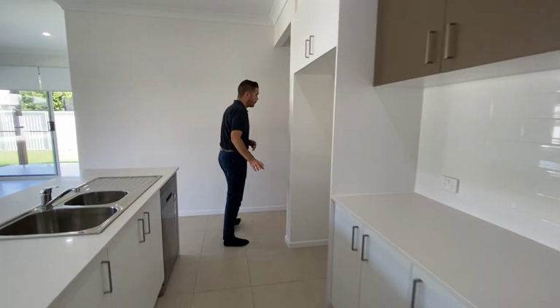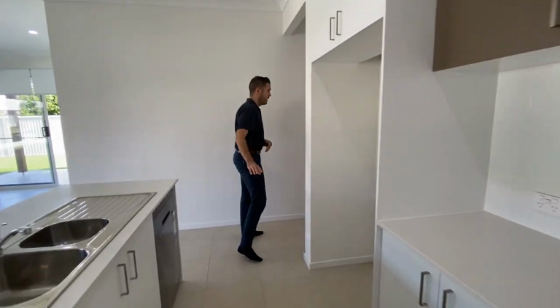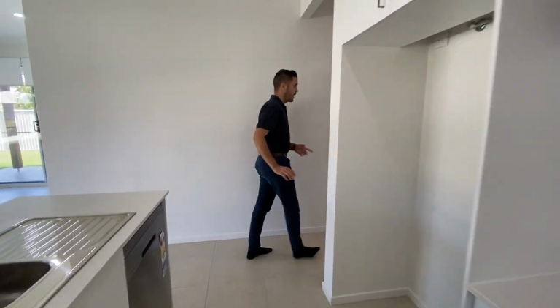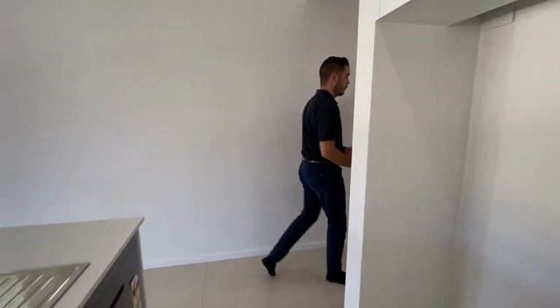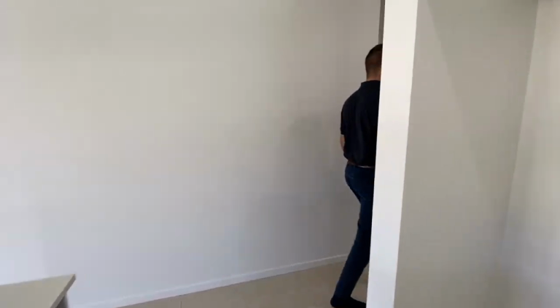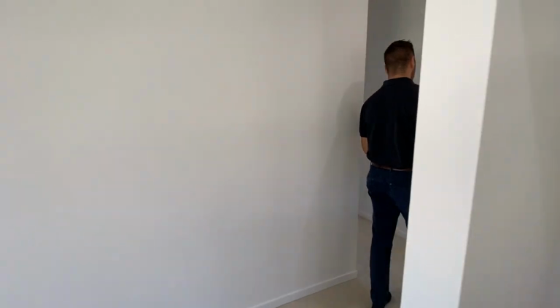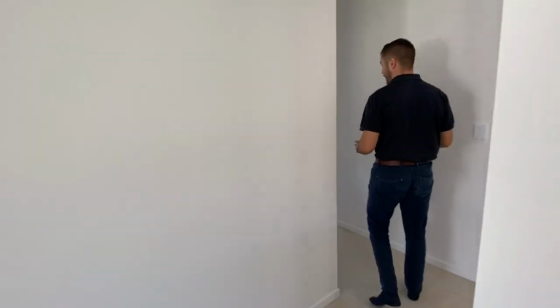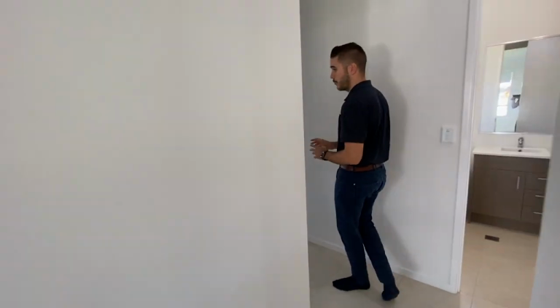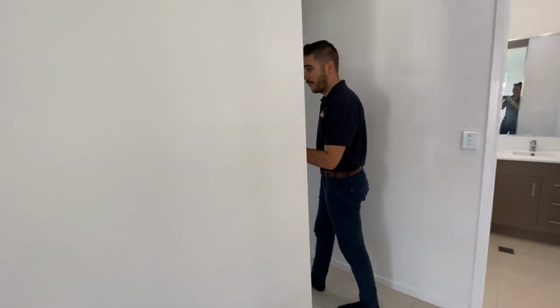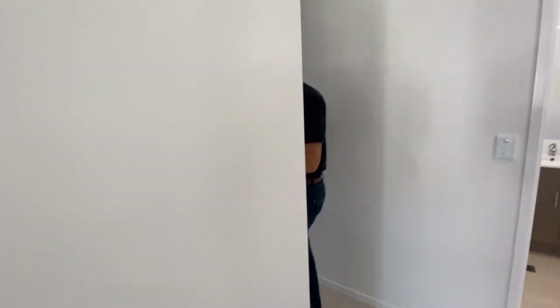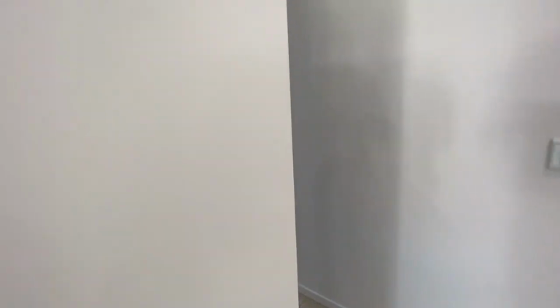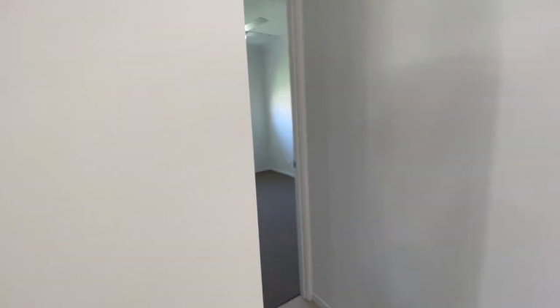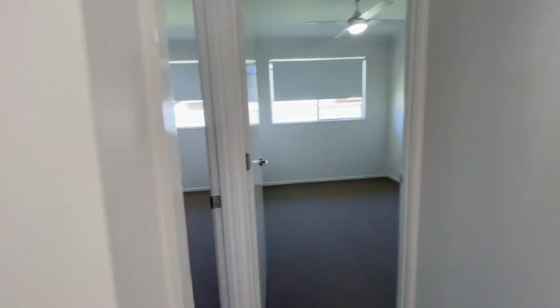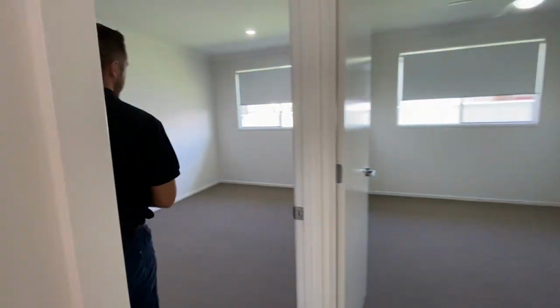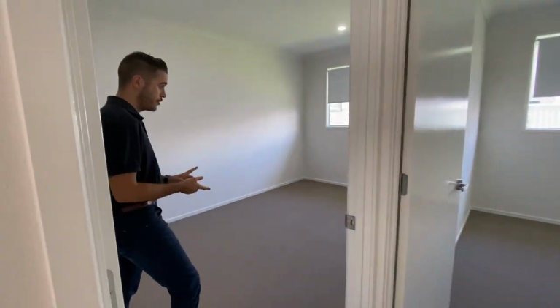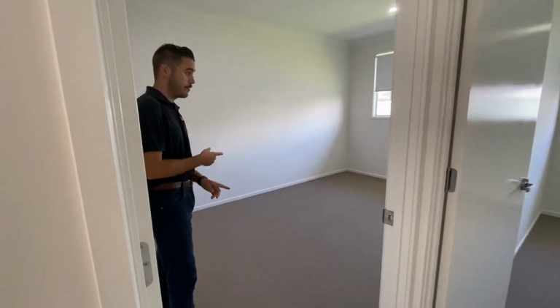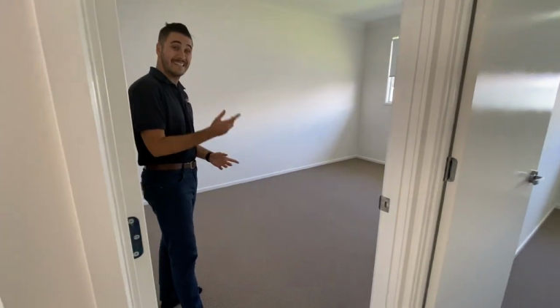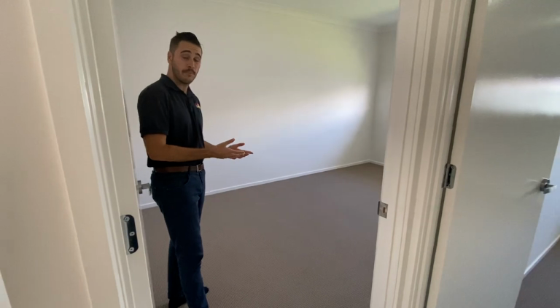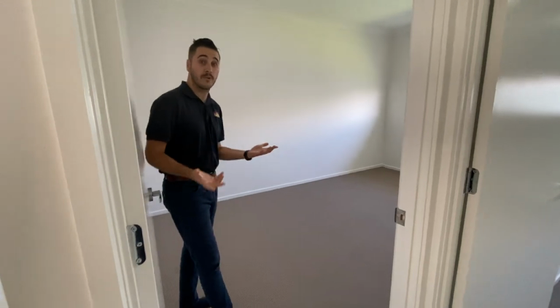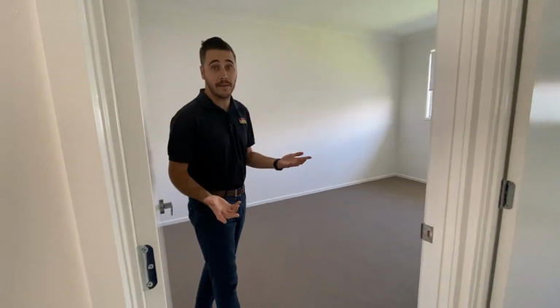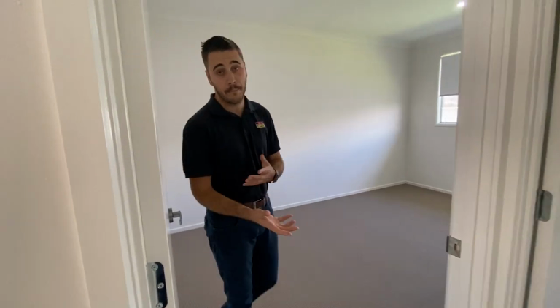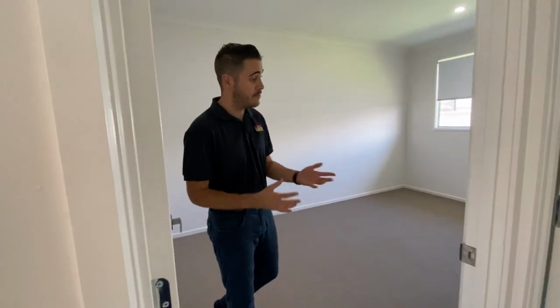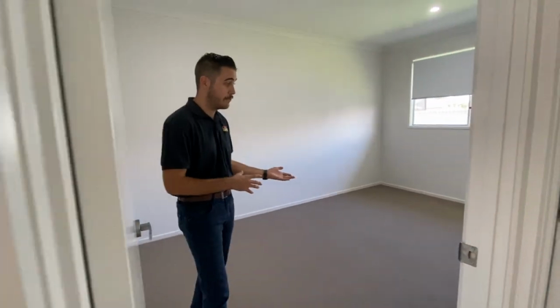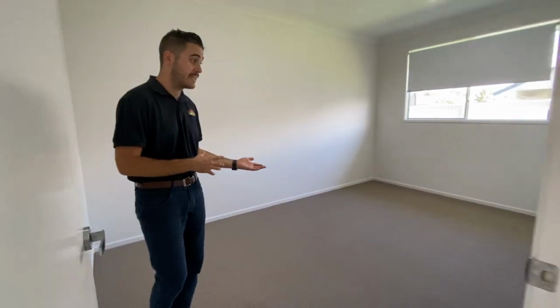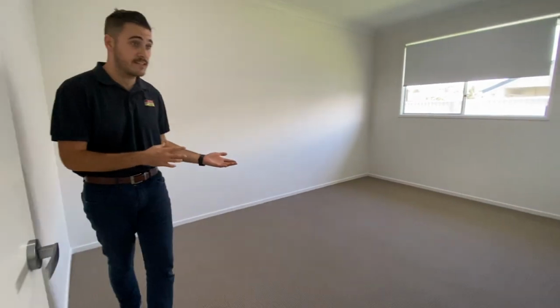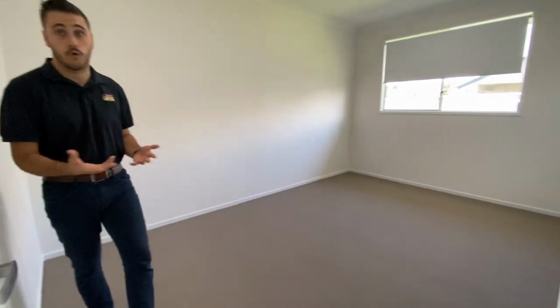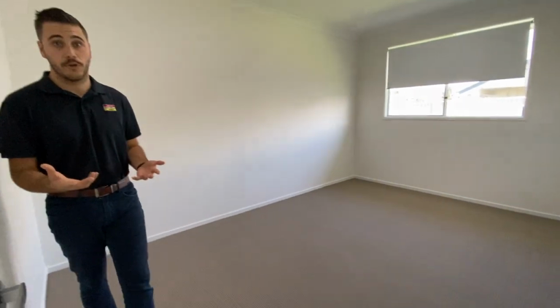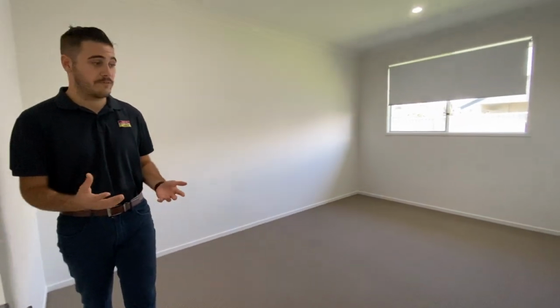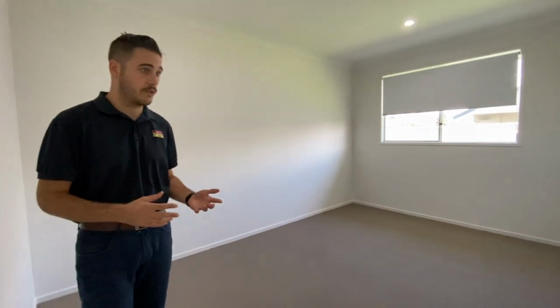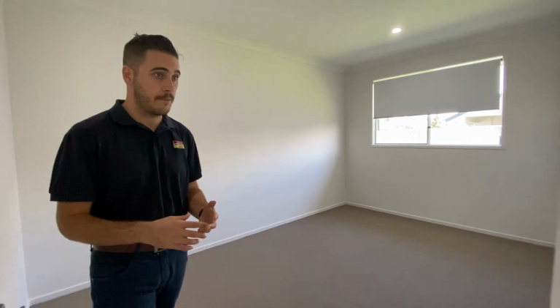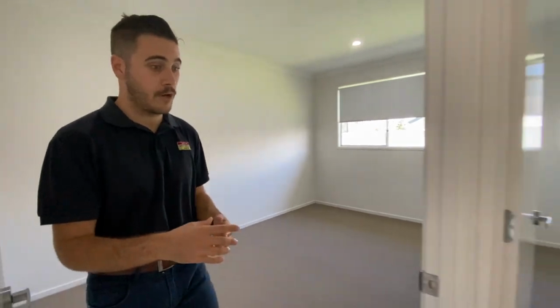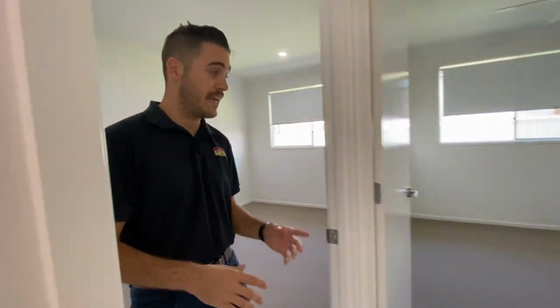From there you come through to the other wing of the house. We have our third bedroom here — blinds and security screens, a TV point, so it could be a rumpus room, TV room for the kids or media room, however you want to arrange that.